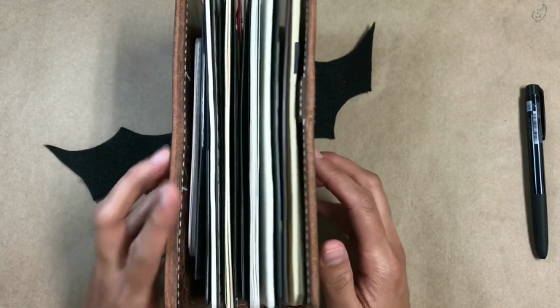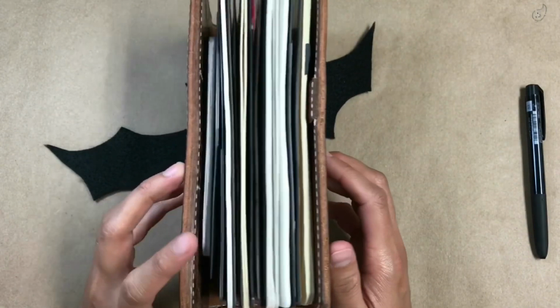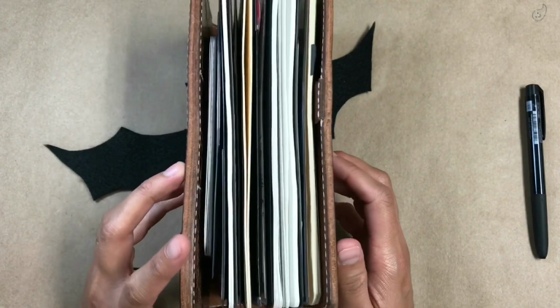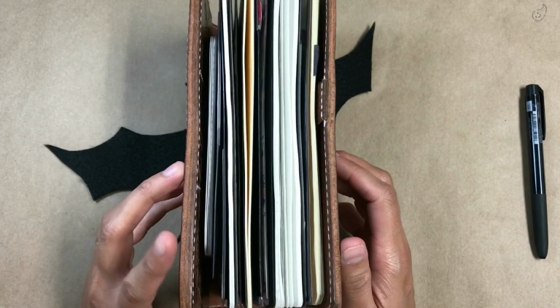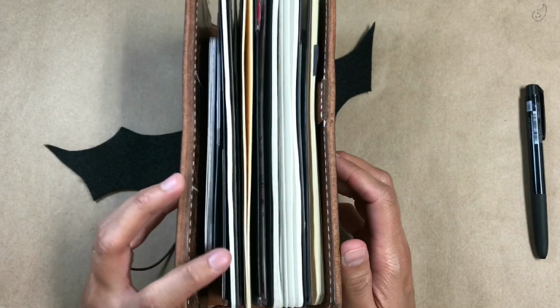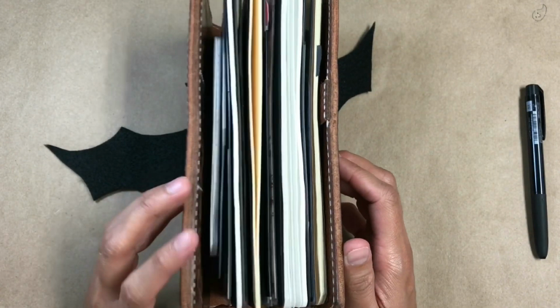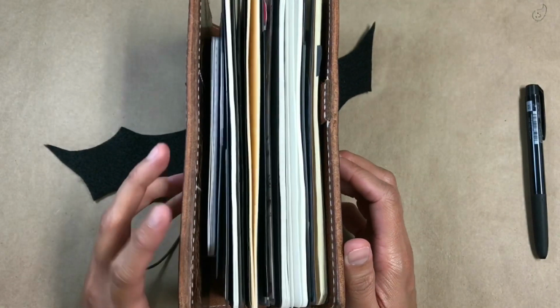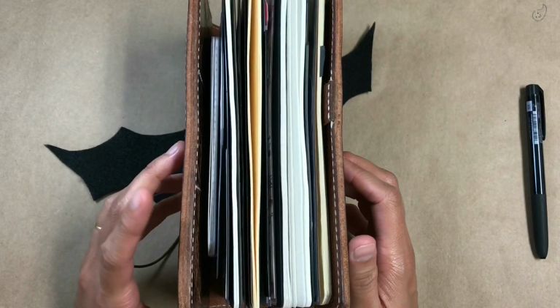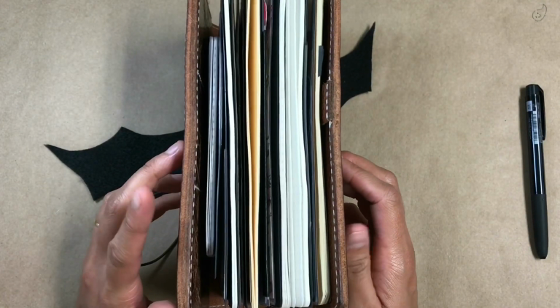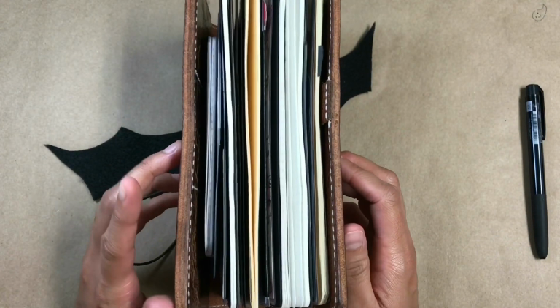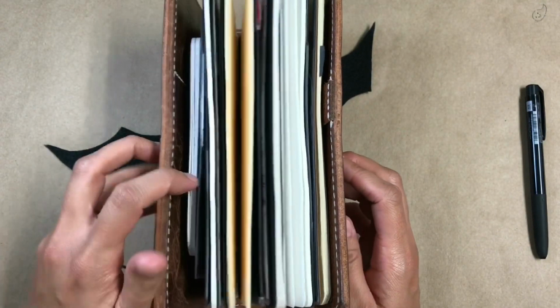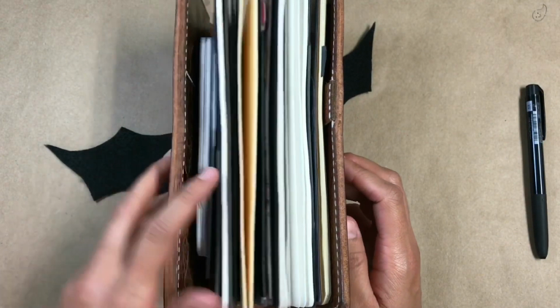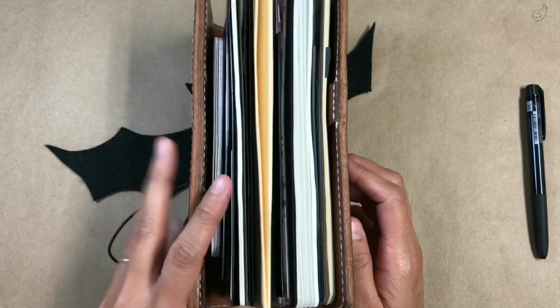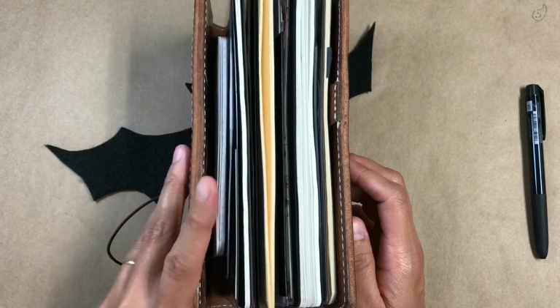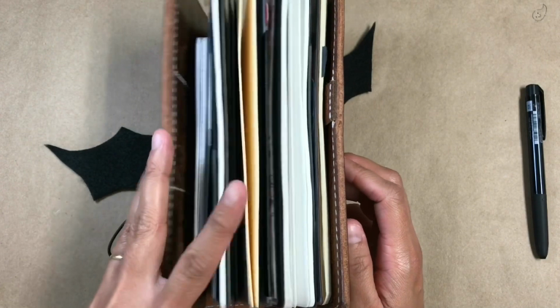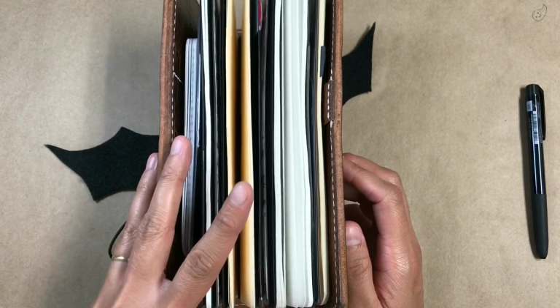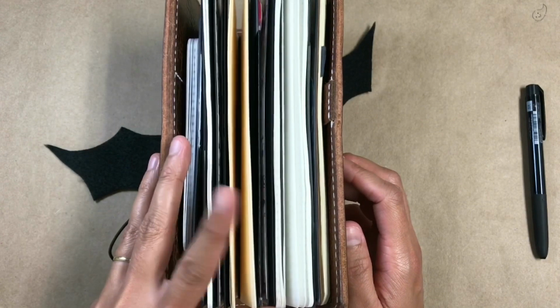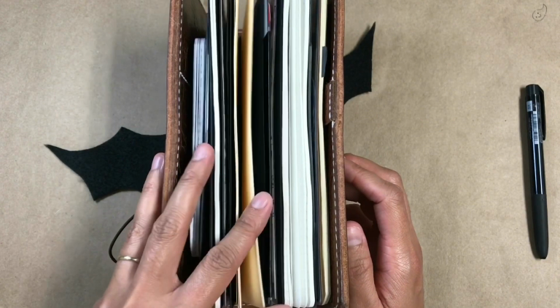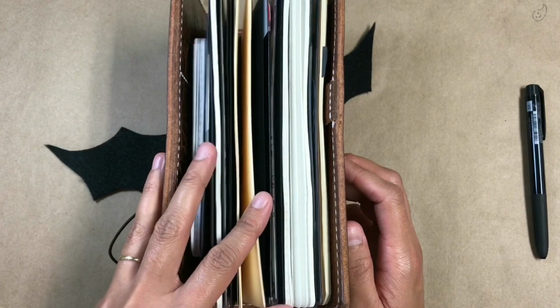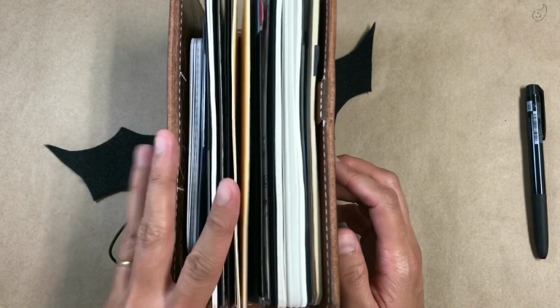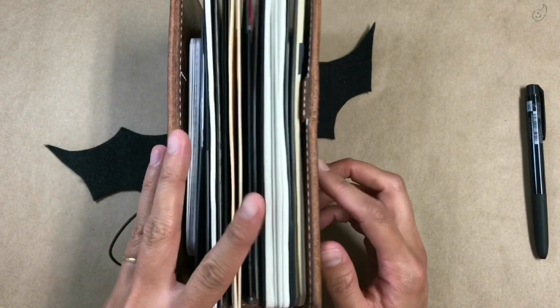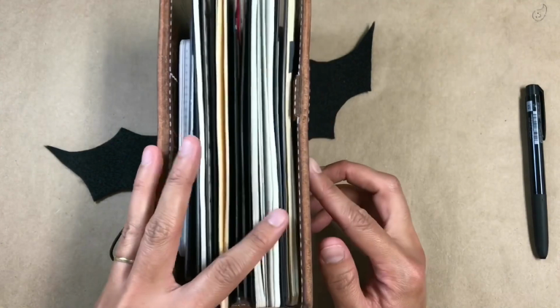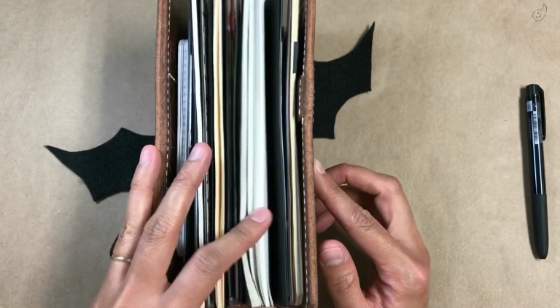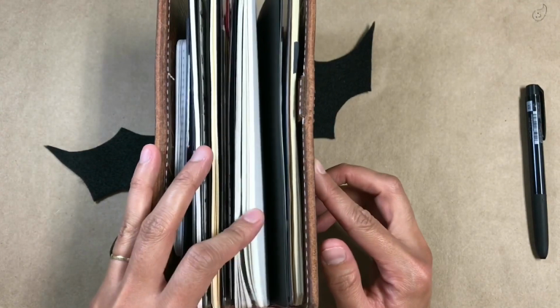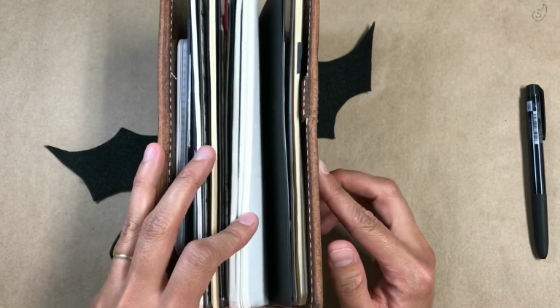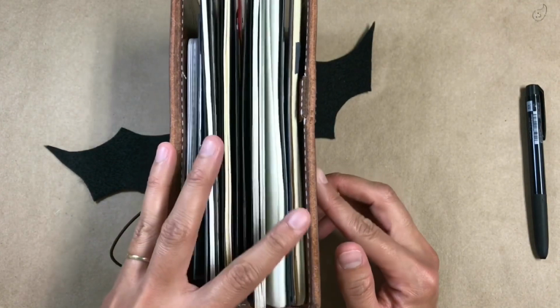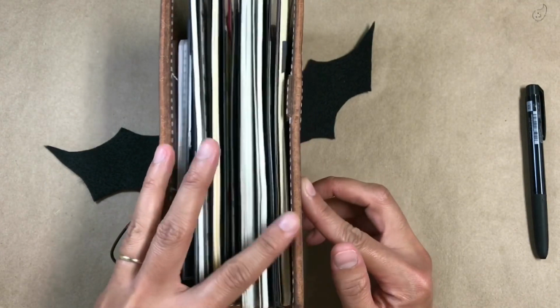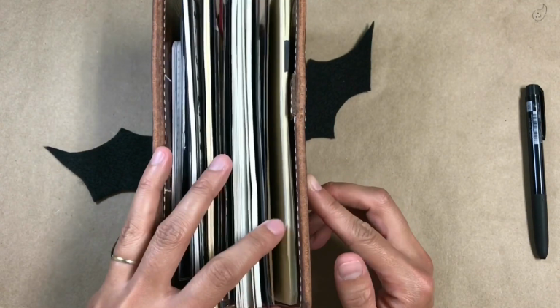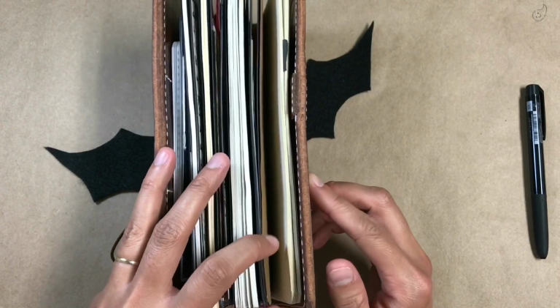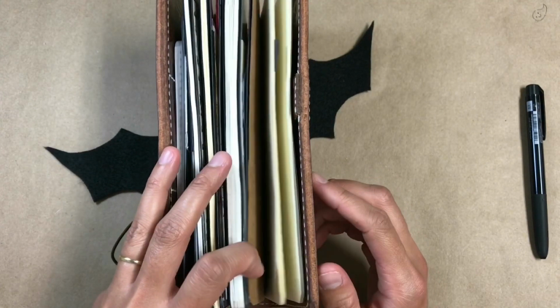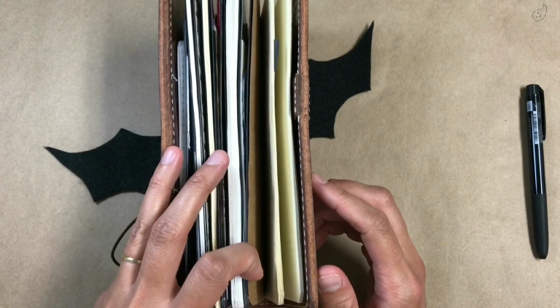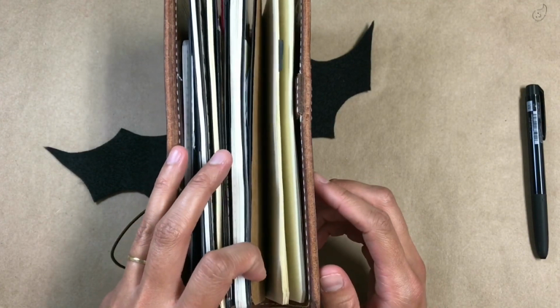My inserts are pretty much the same. I basically have an insert for my media journal, one for brainstorming, one for my daily journal, and one for my thought journal.